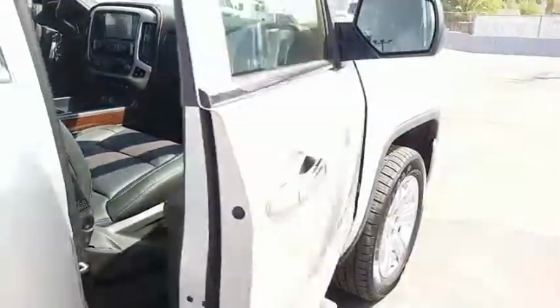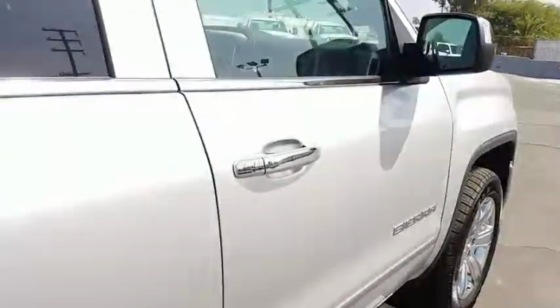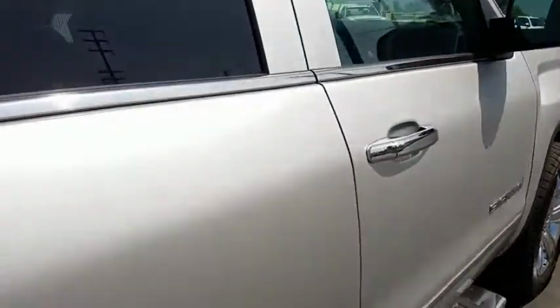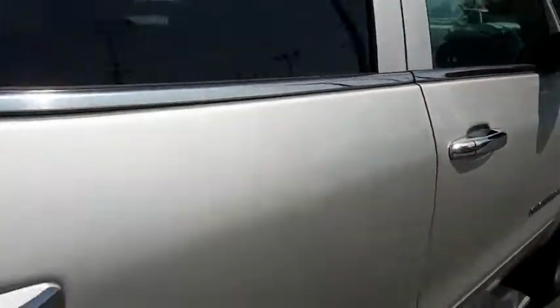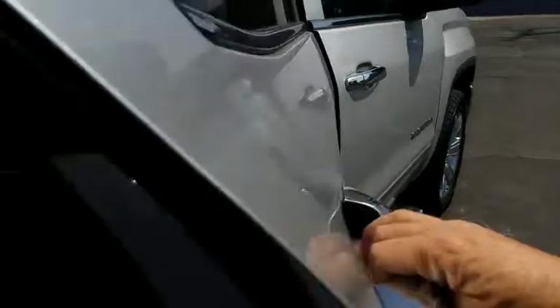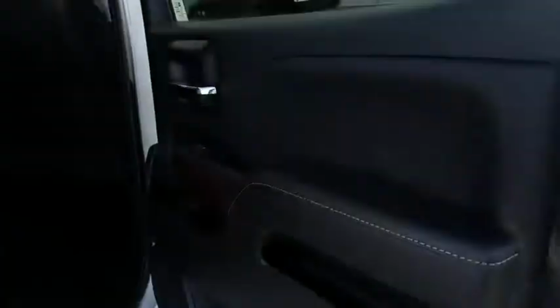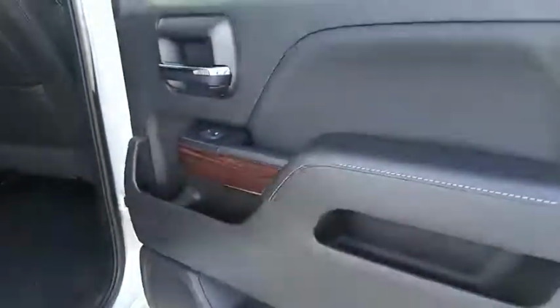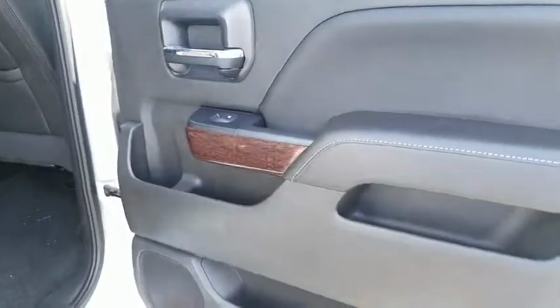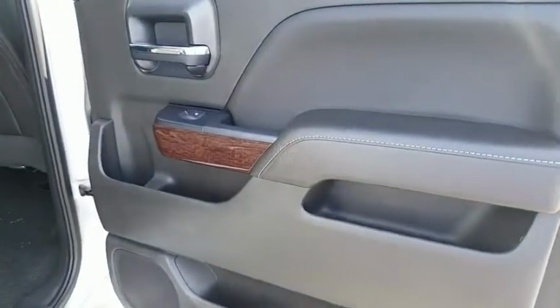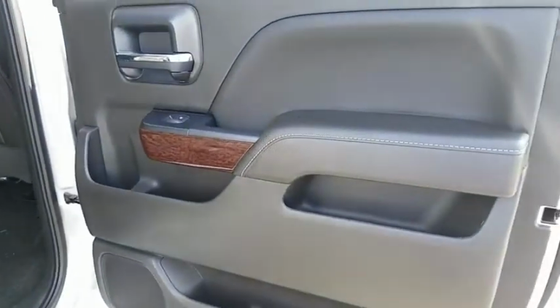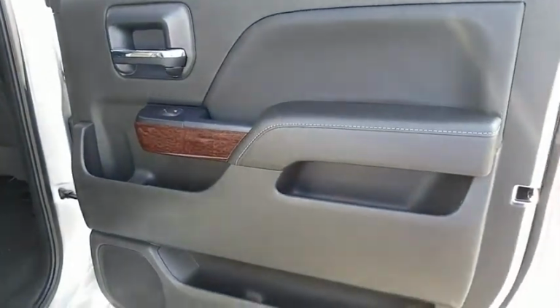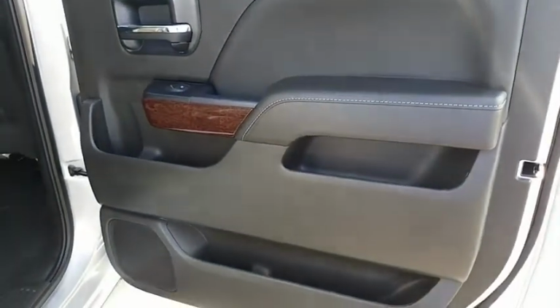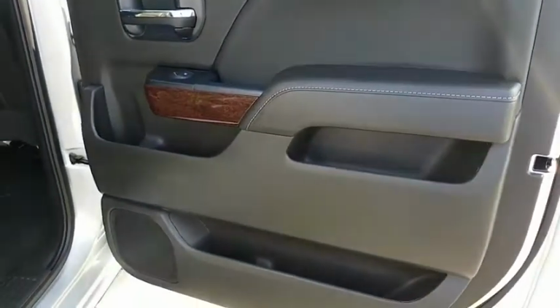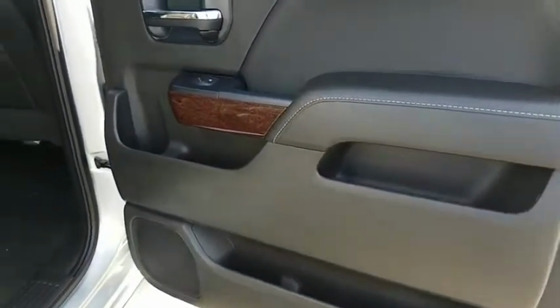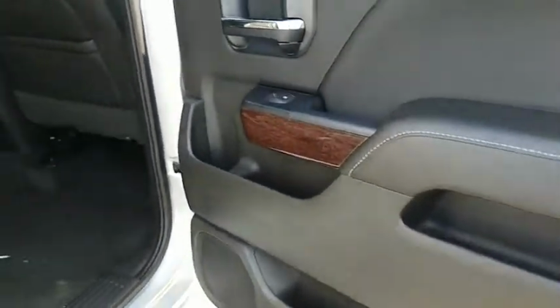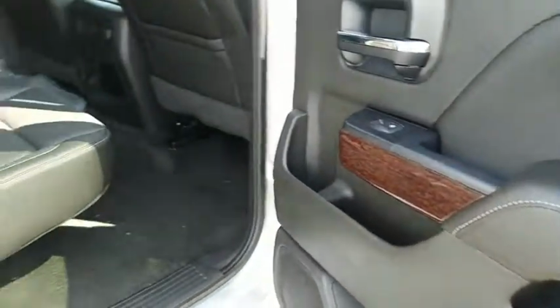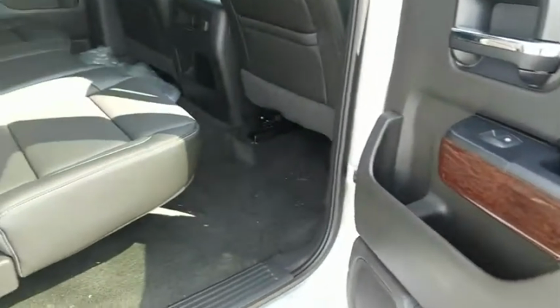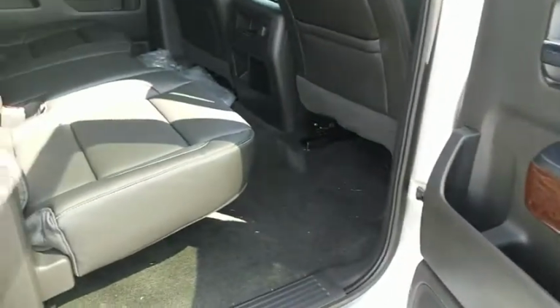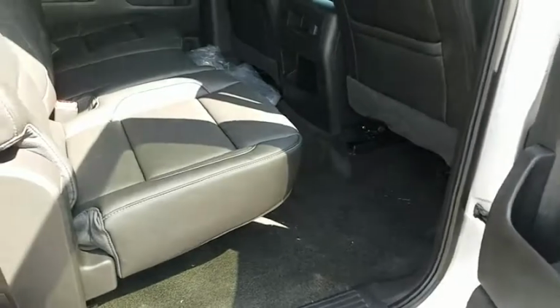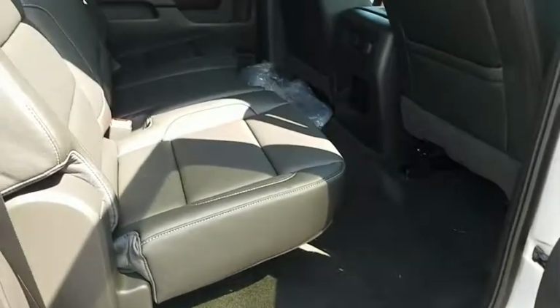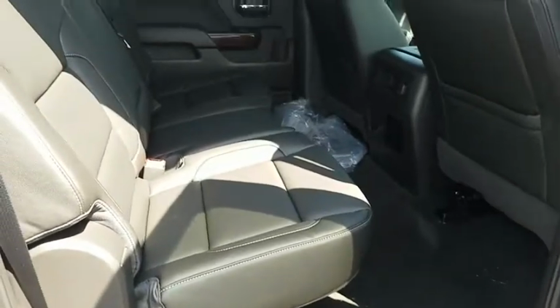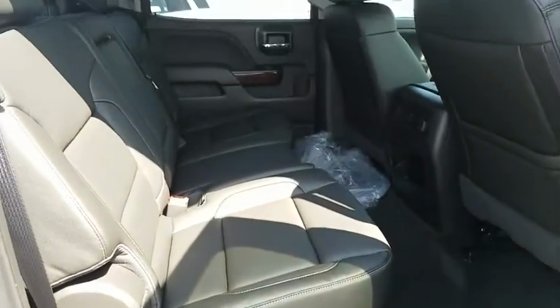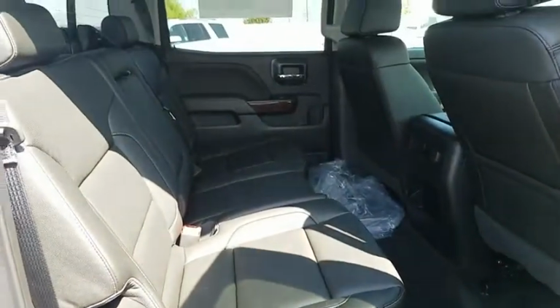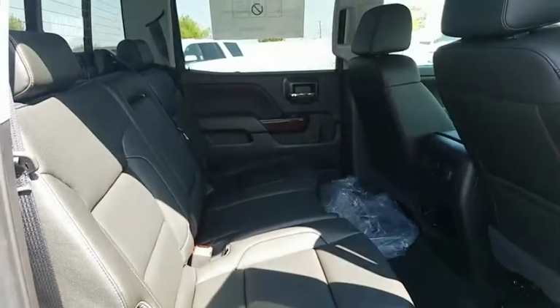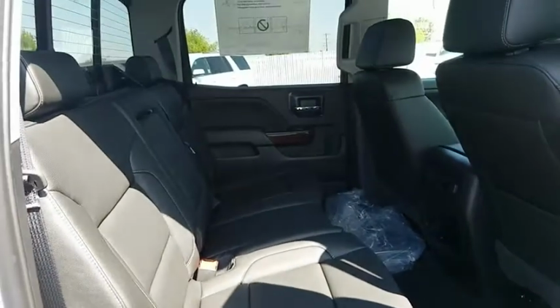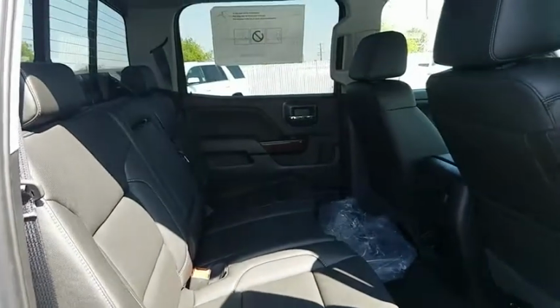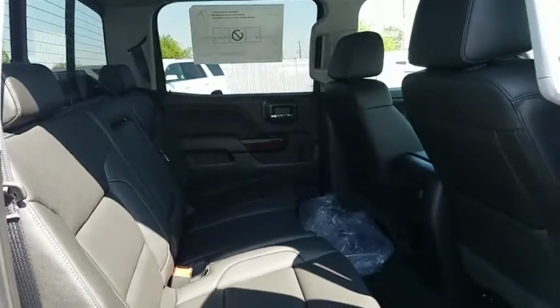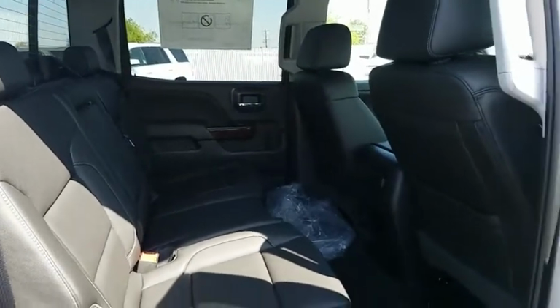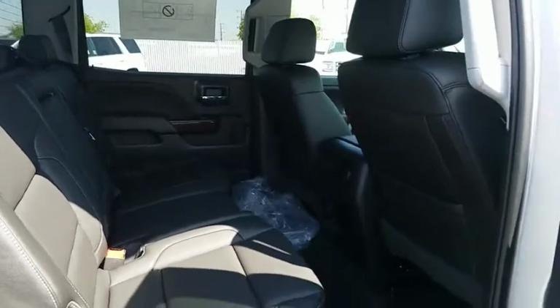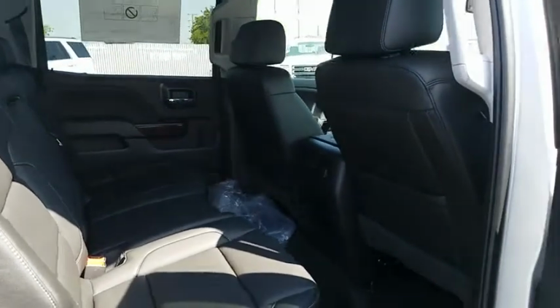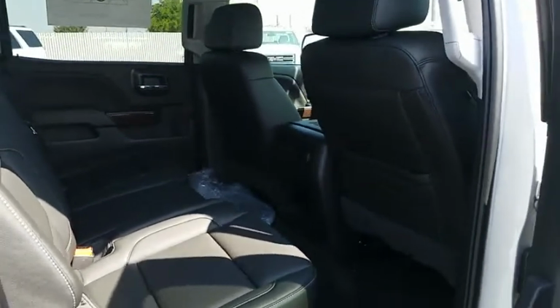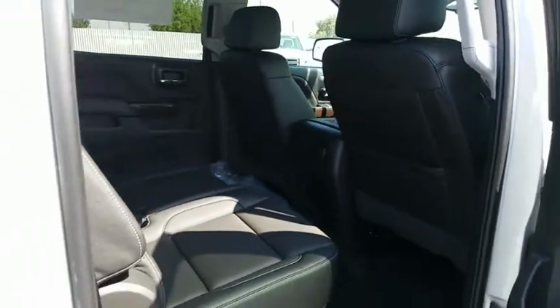Leather wrapped steering wheel, Bluetooth, adjustable steering wheel, power steering, aluminum wheels, floor mats, four-wheel disc brakes, cruise control, auto dimming rear view mirror, universal garage door opener.